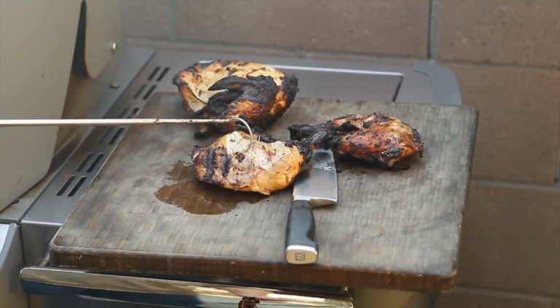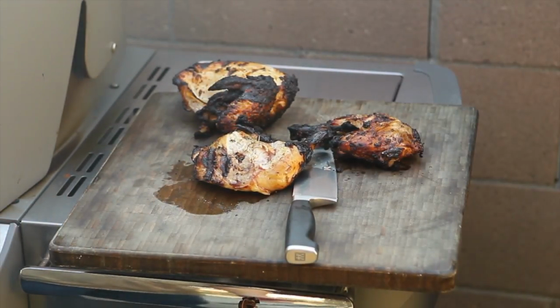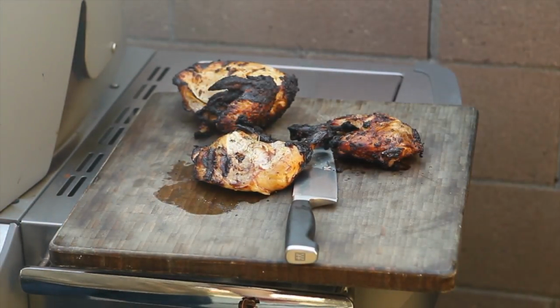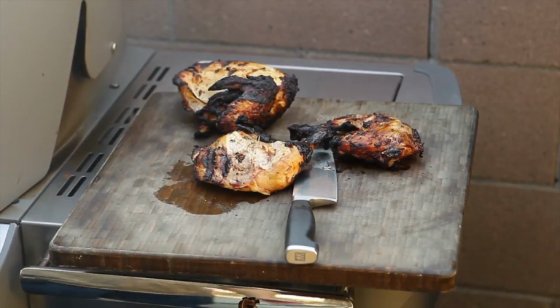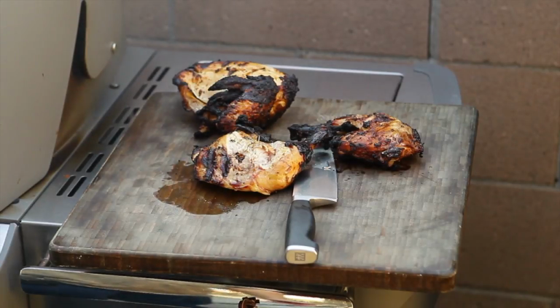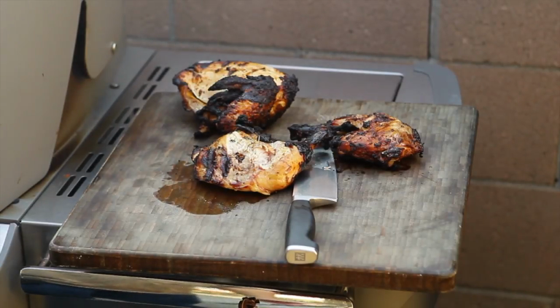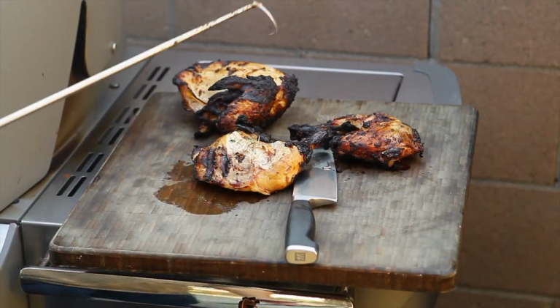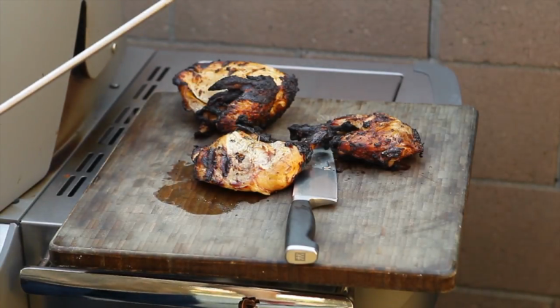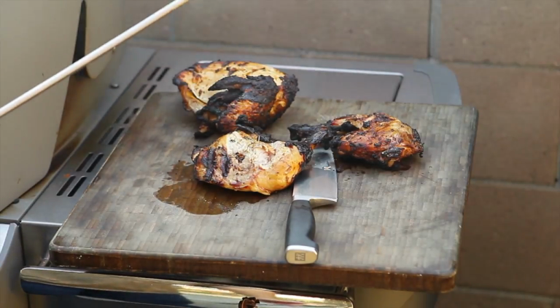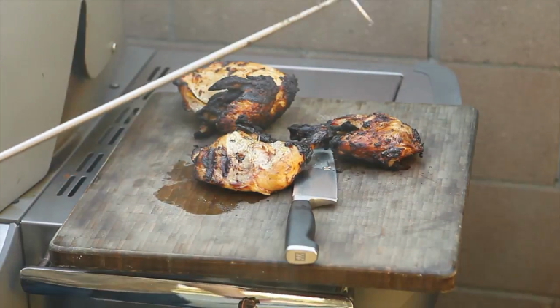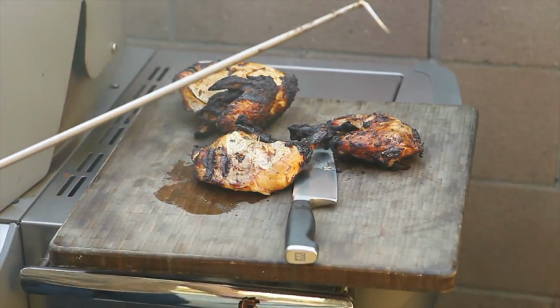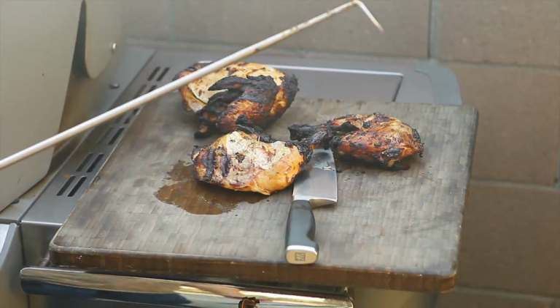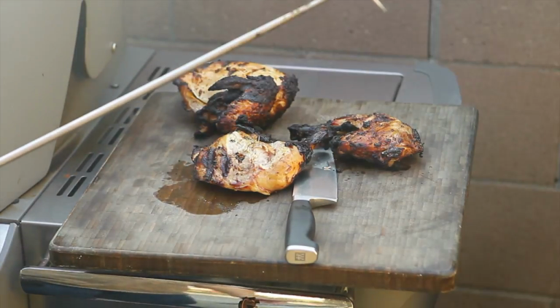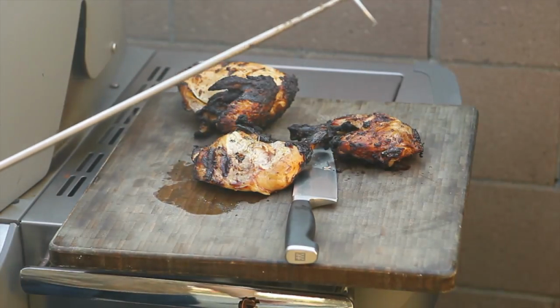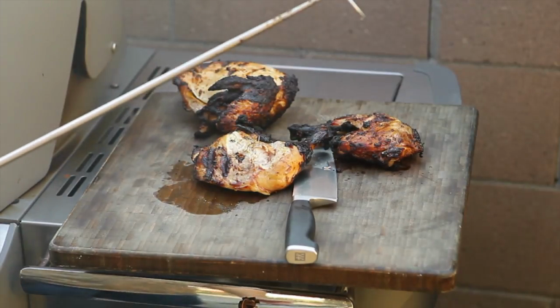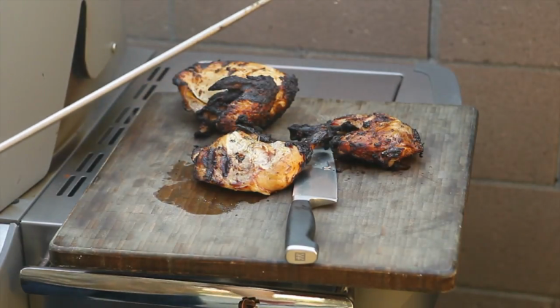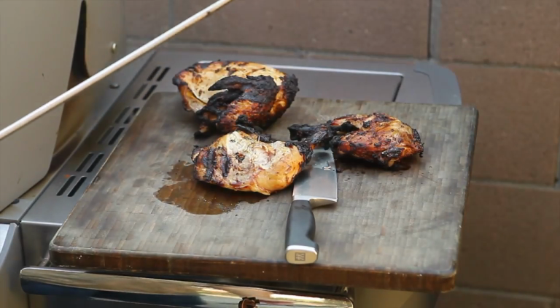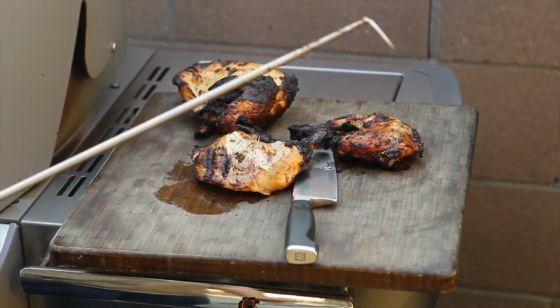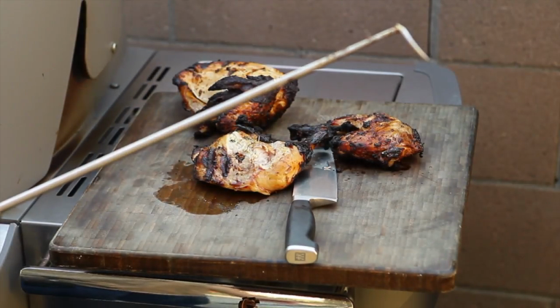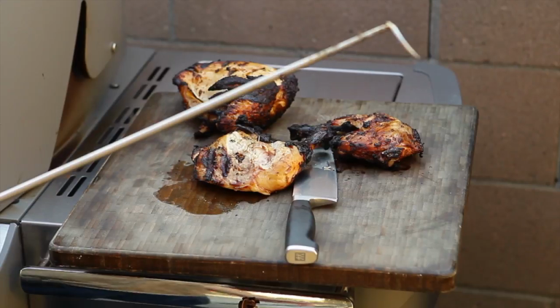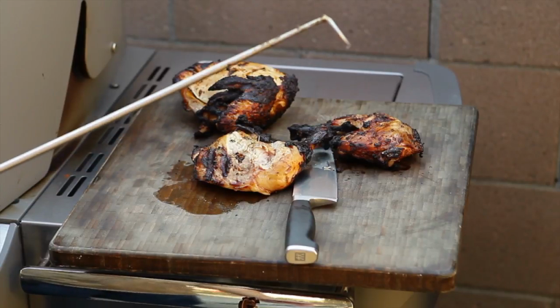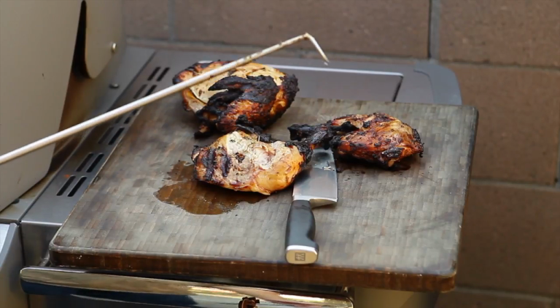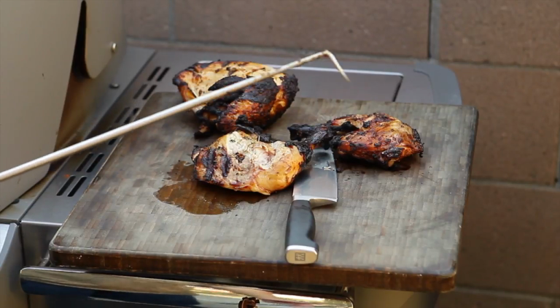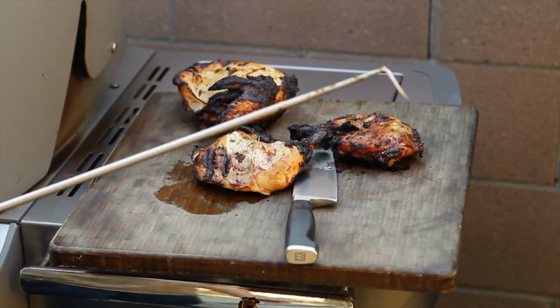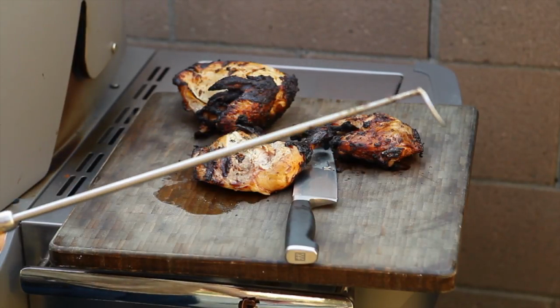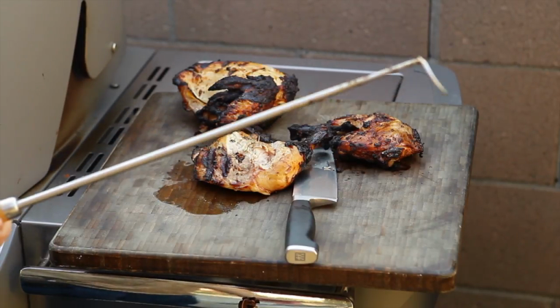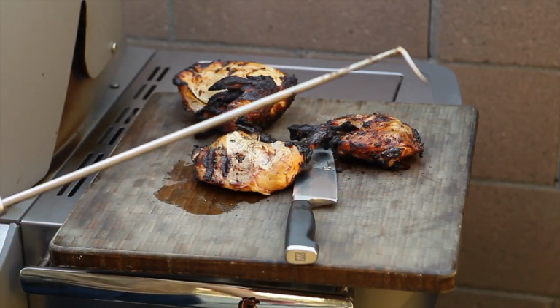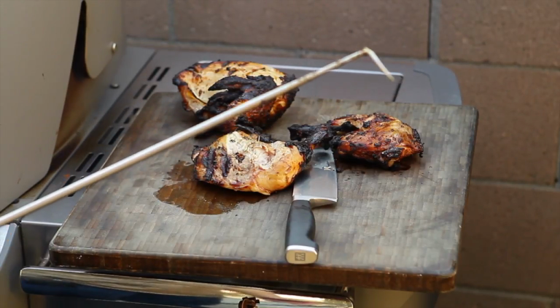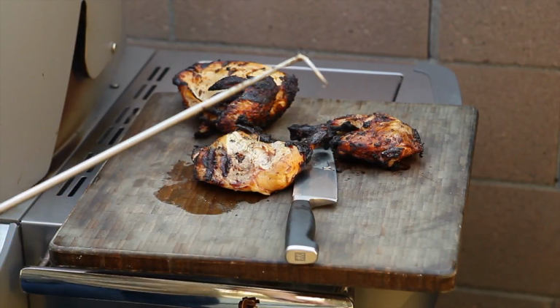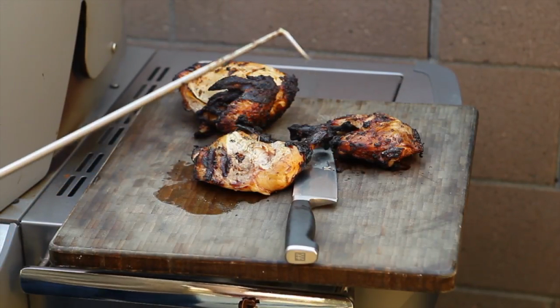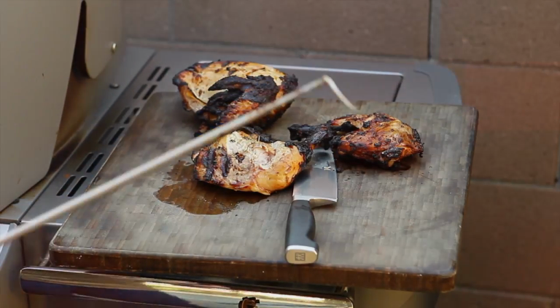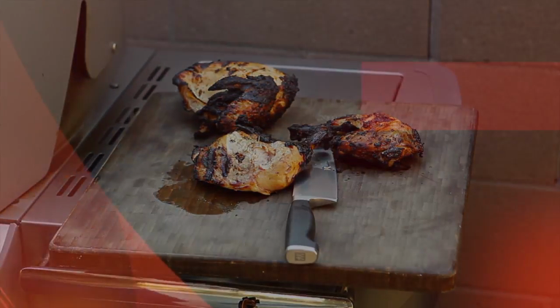Alright guys, thanks for watching my YouTube channel and how I cook chicken. If you like what you see, please subscribe and check back soon for more videos to come. Thanks again guys.